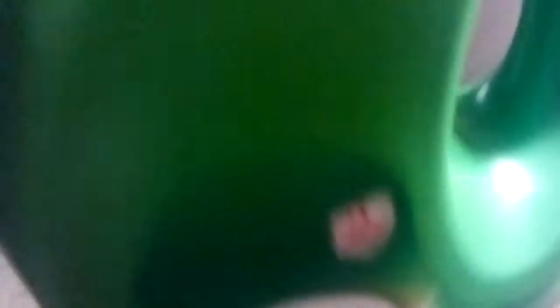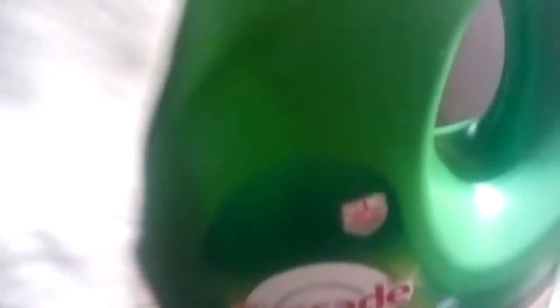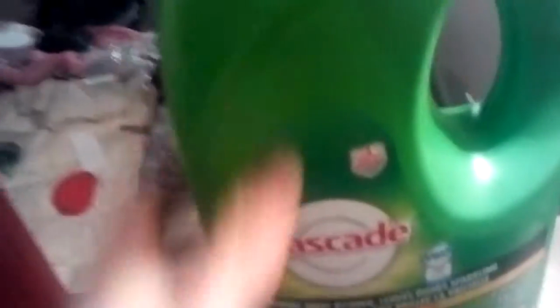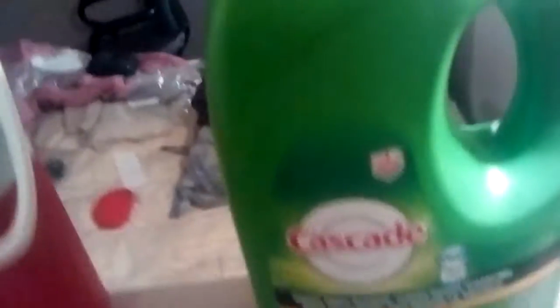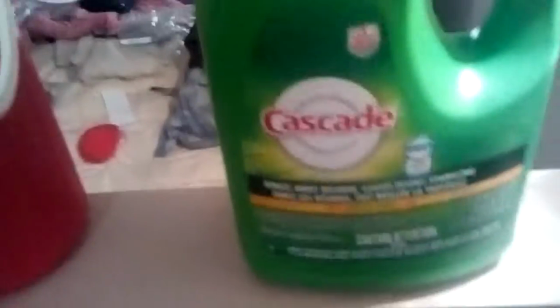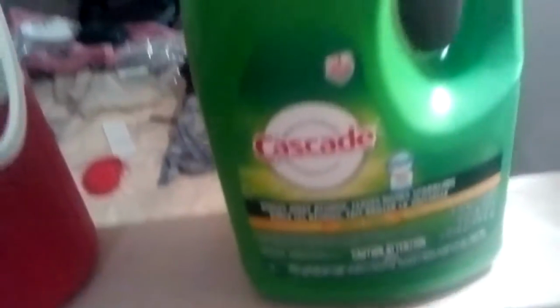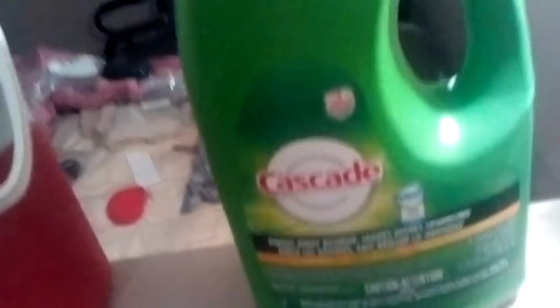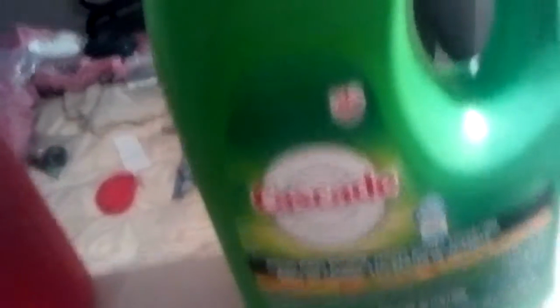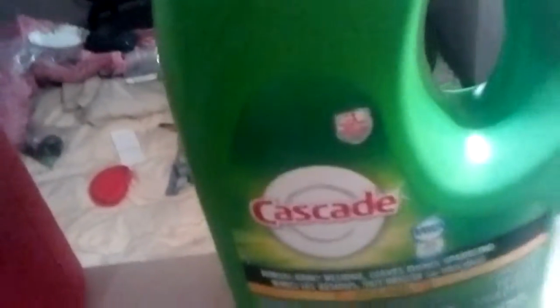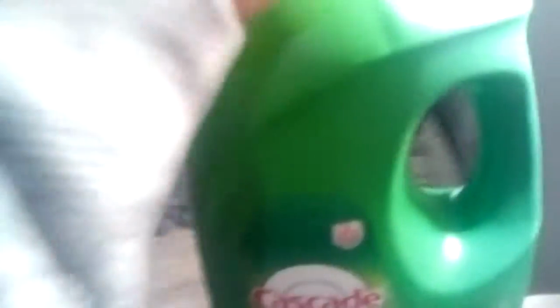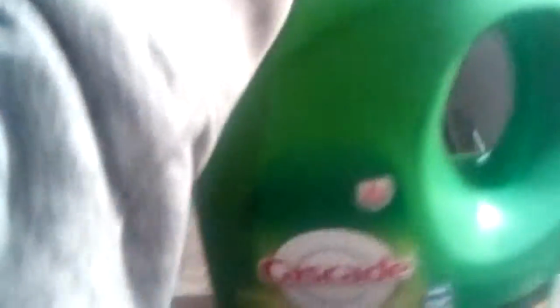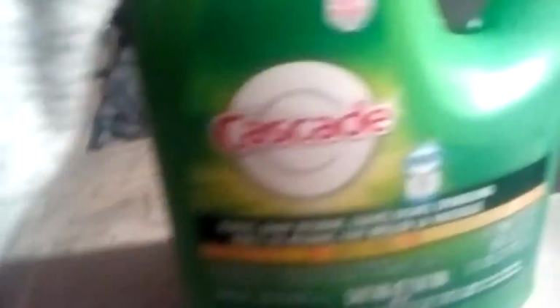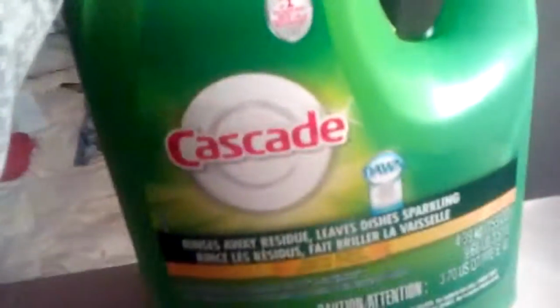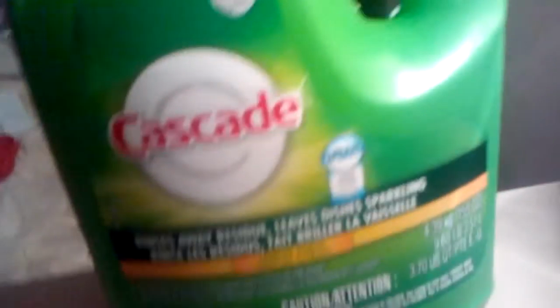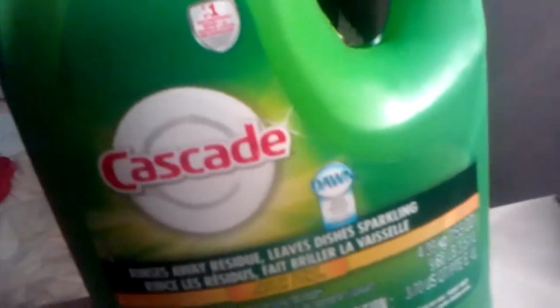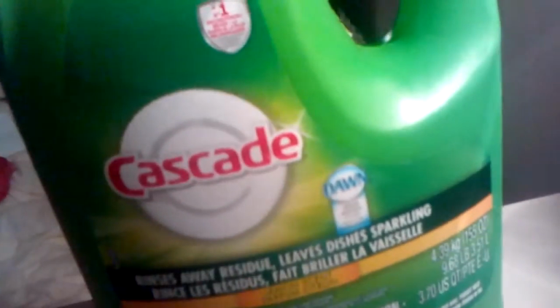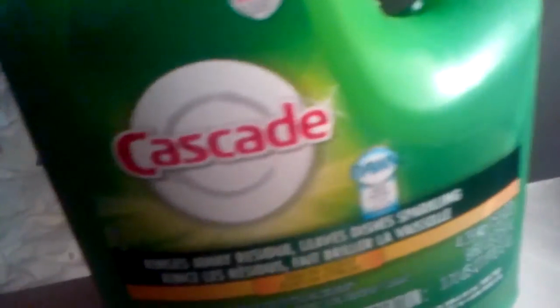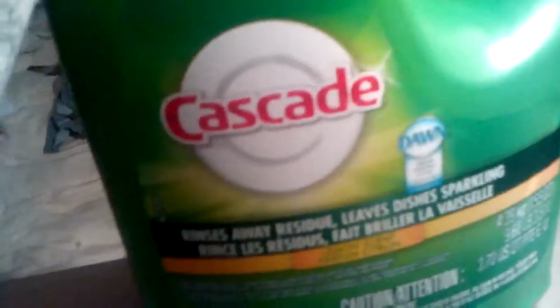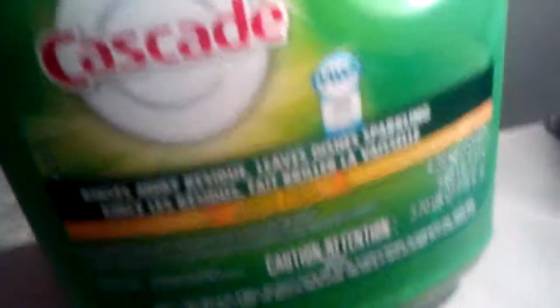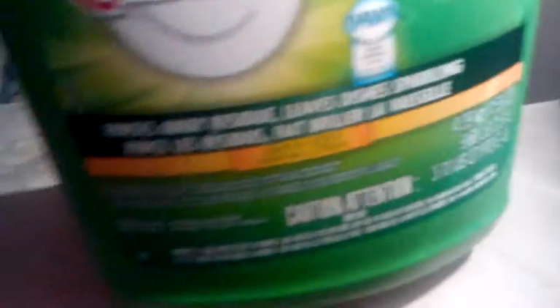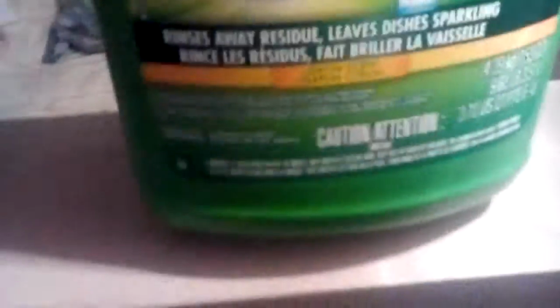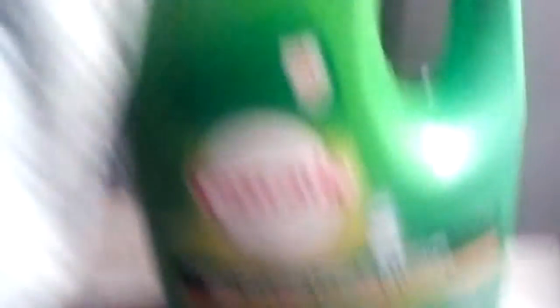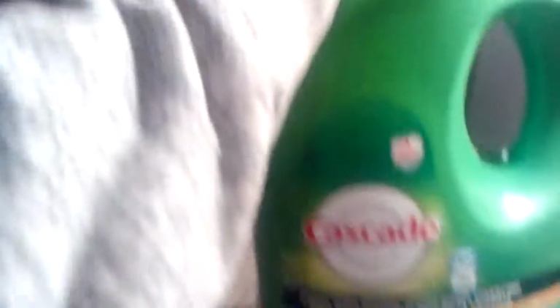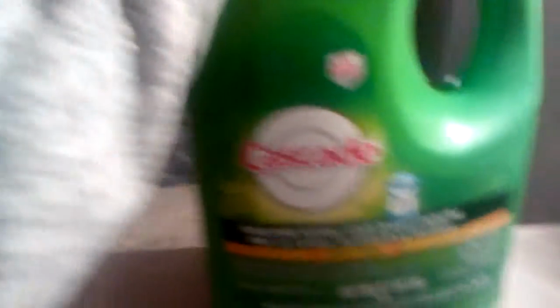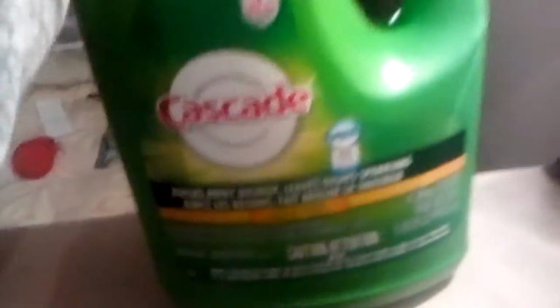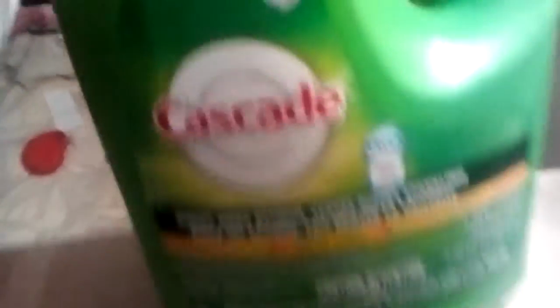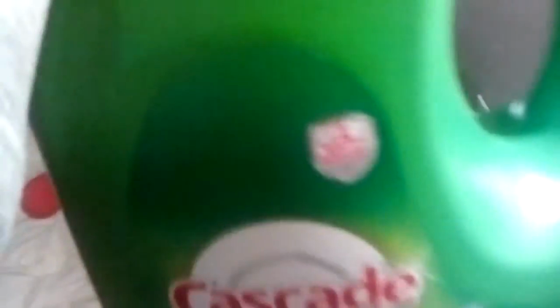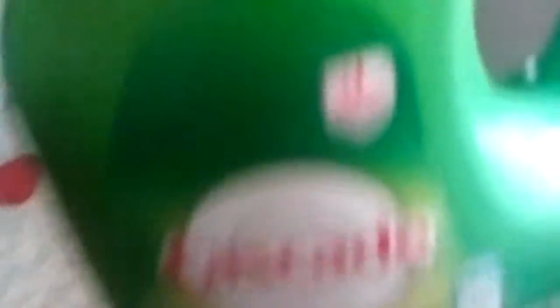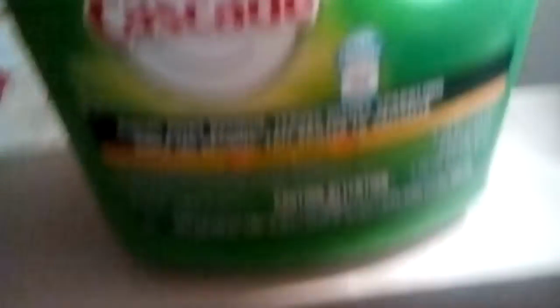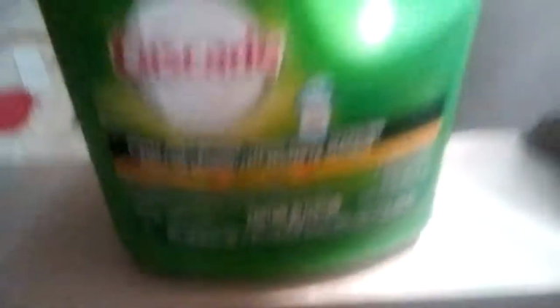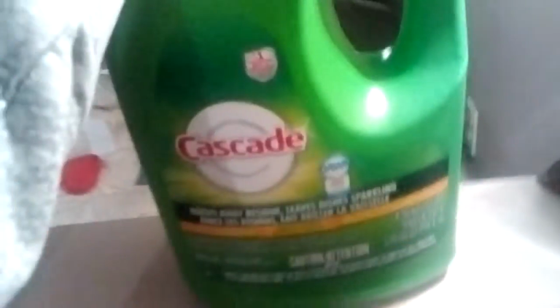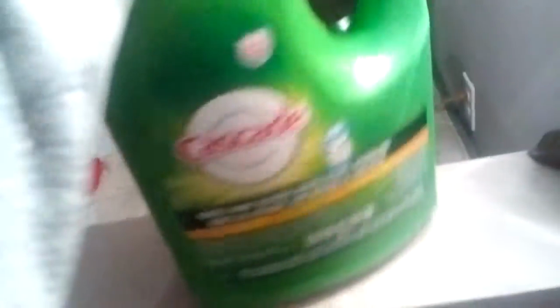Cascade is used for dishwashers. I use this for coolers and thermoses and stuff — travel mugs — because this is a lot safer than using bleach. It's good for thermoses.